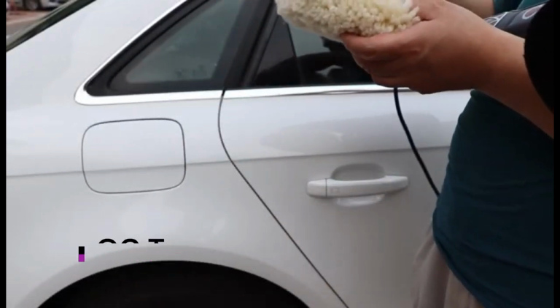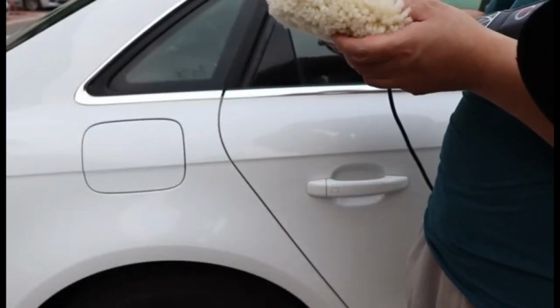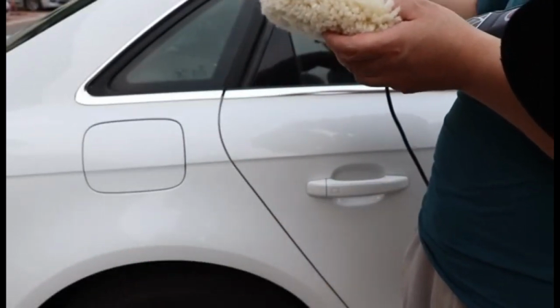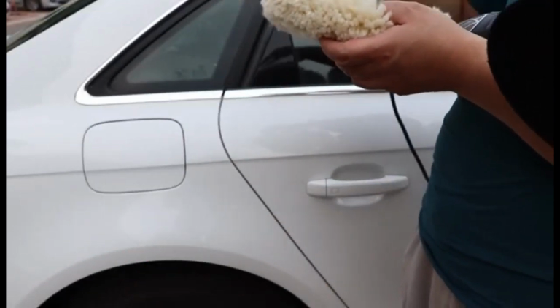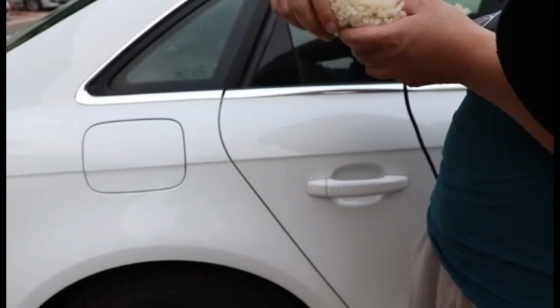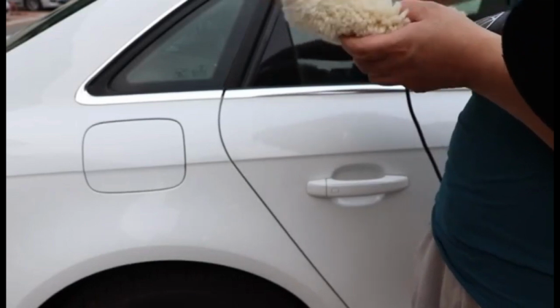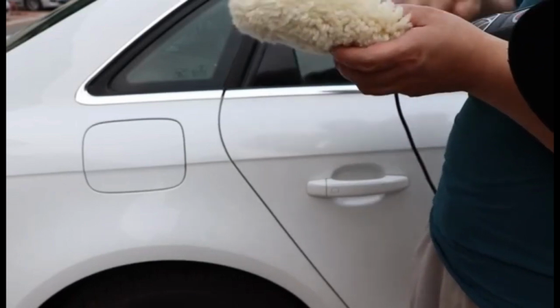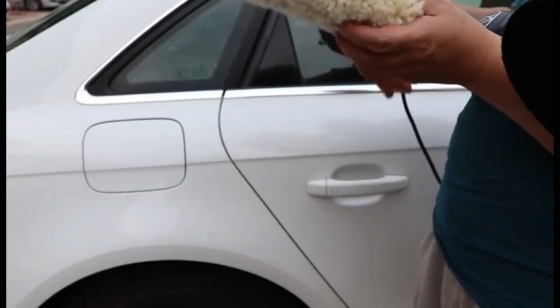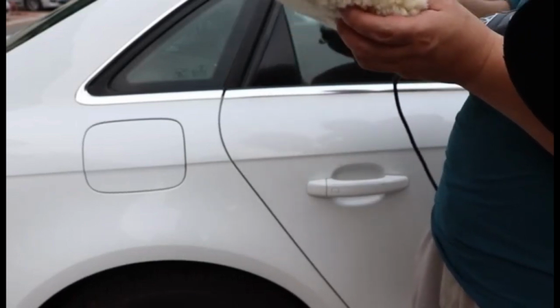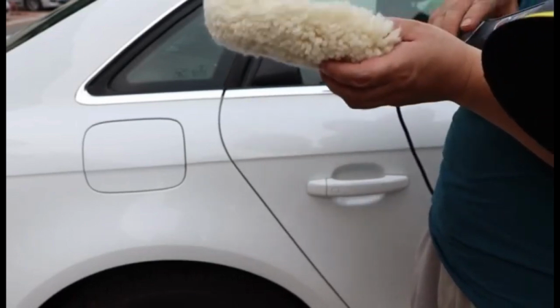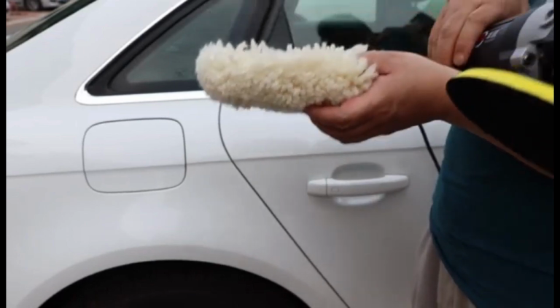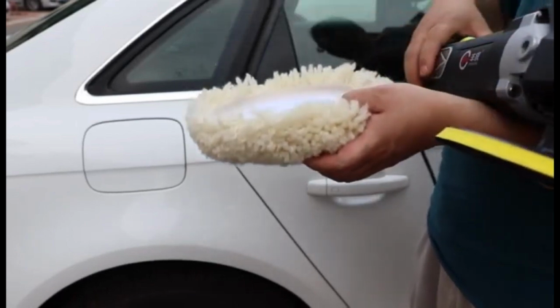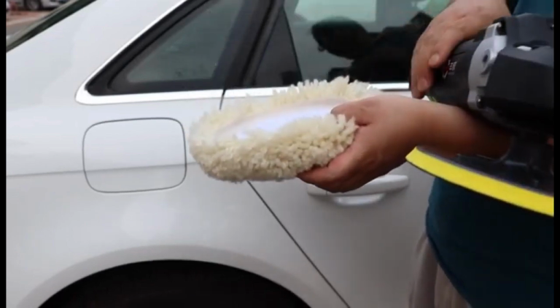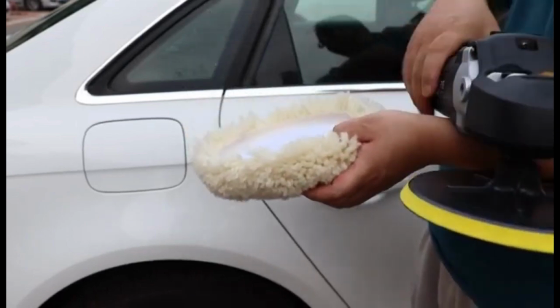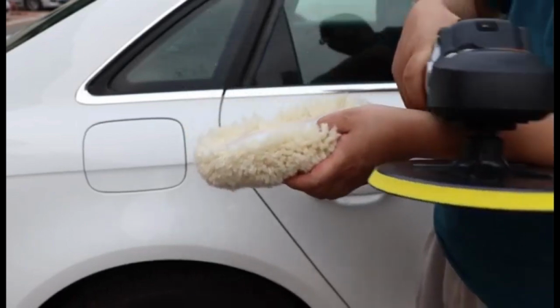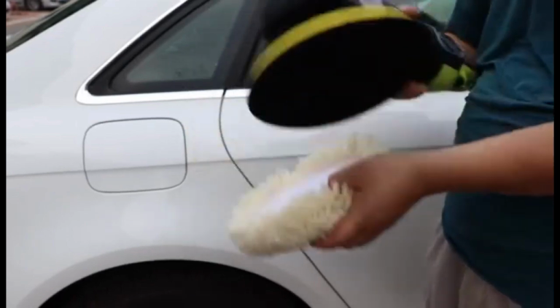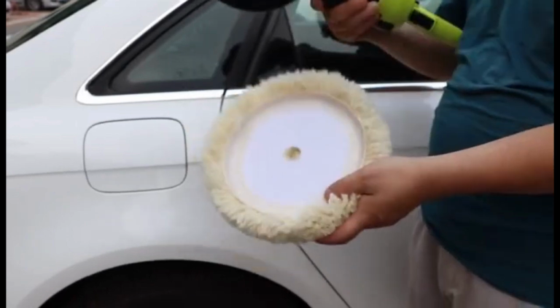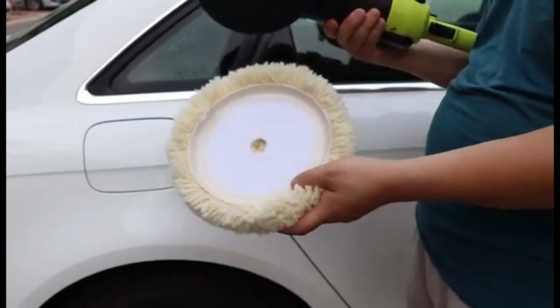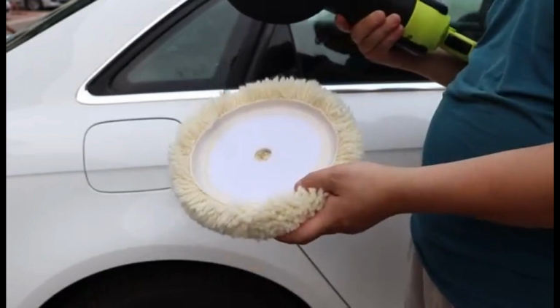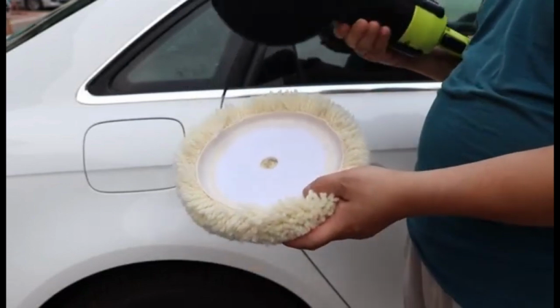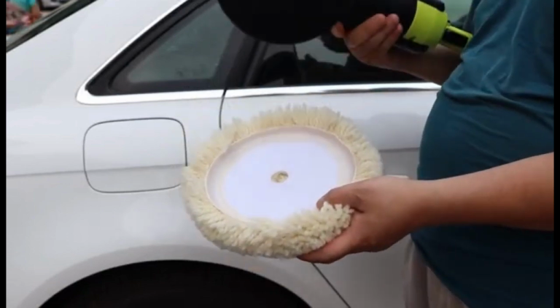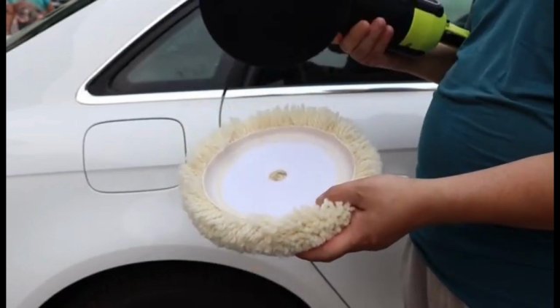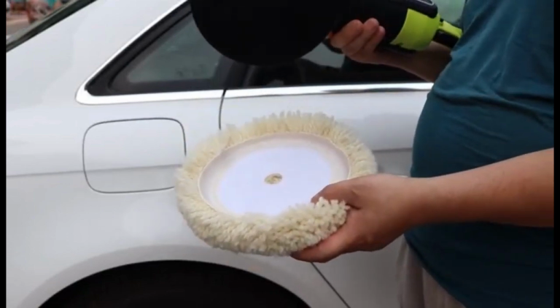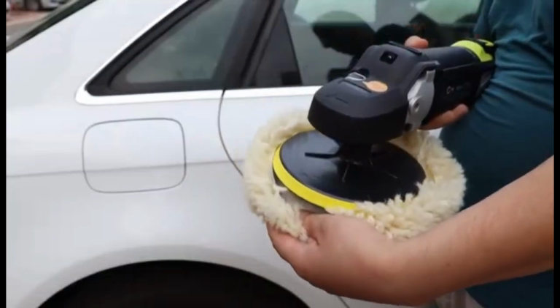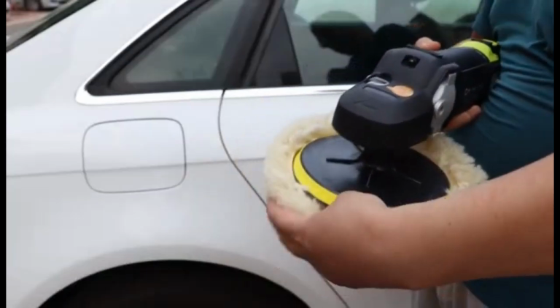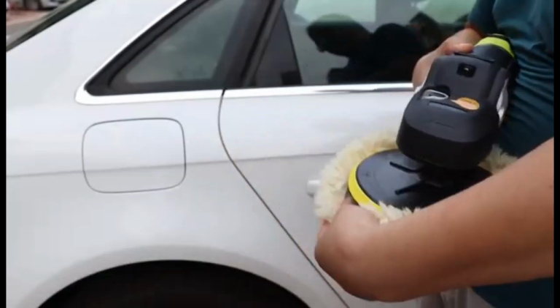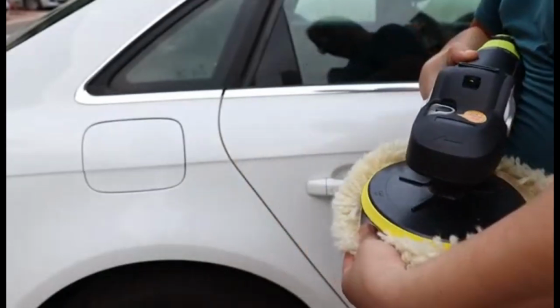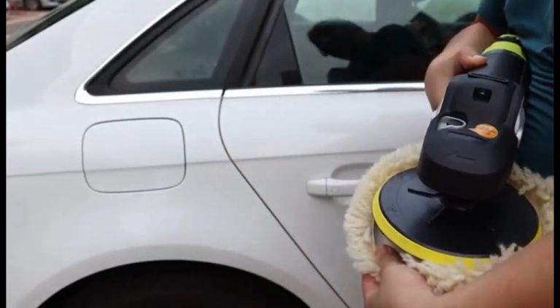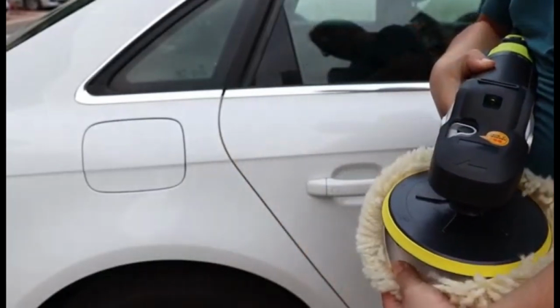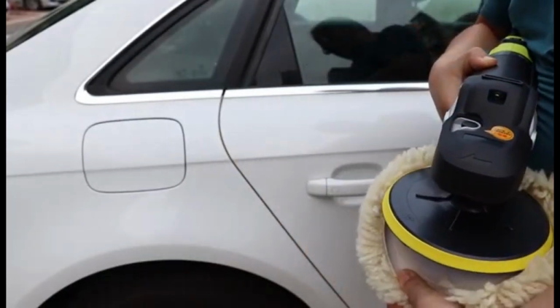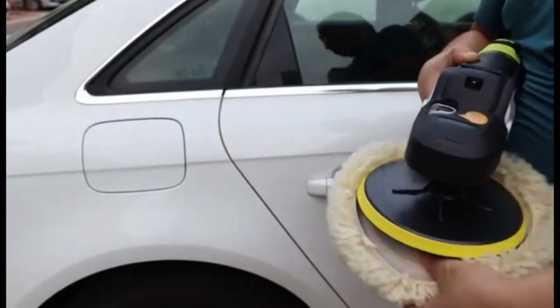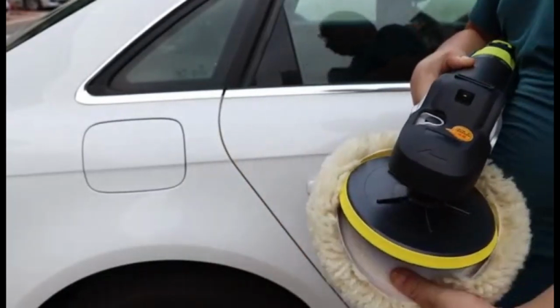The pad suits almost all kinds of car polishing machines perfectly. We manufacture wool buffing pads in two different sizes — 7 and 8 inches — in double and single-sided. For more details, please visit our website.